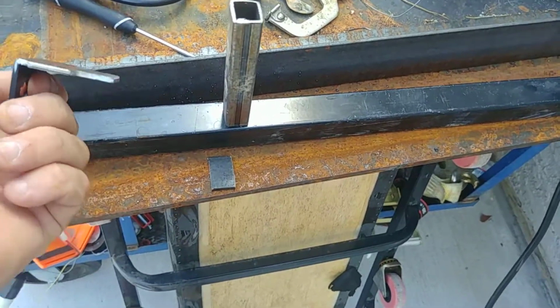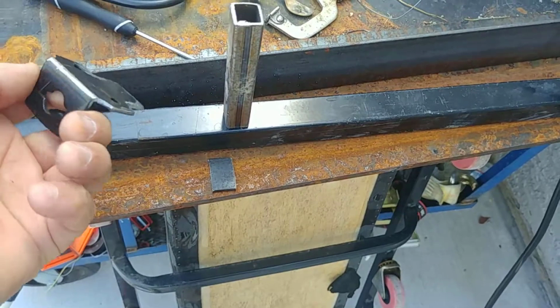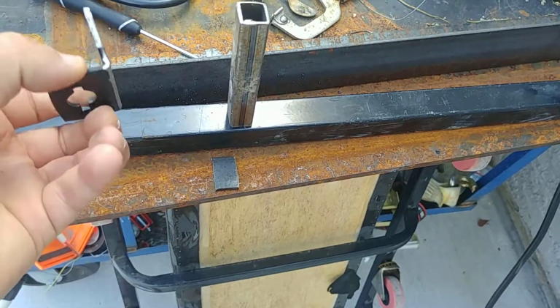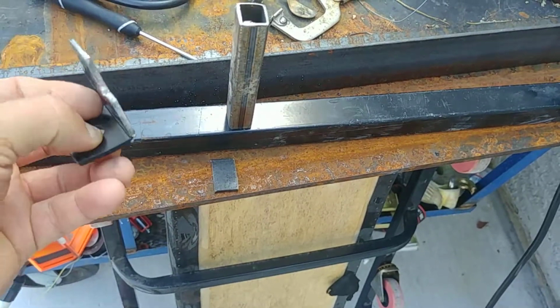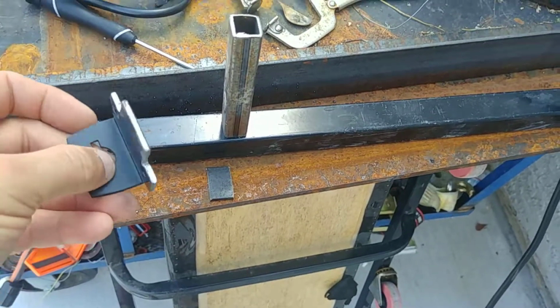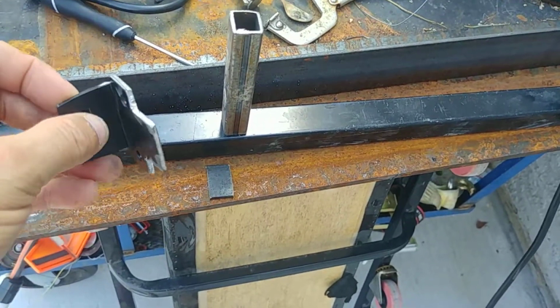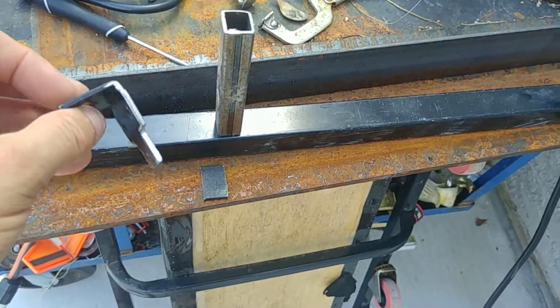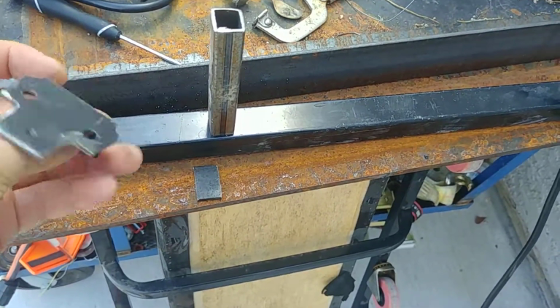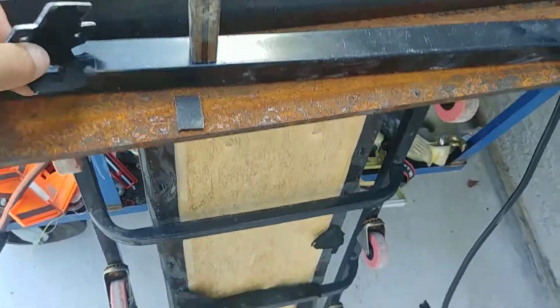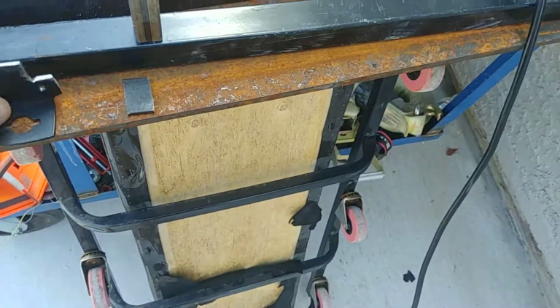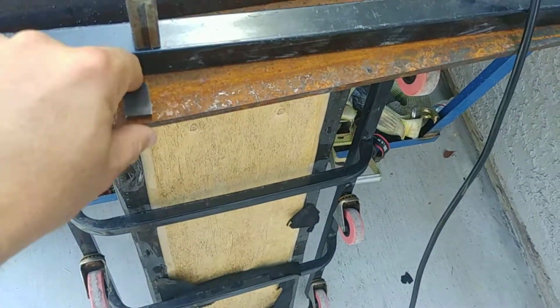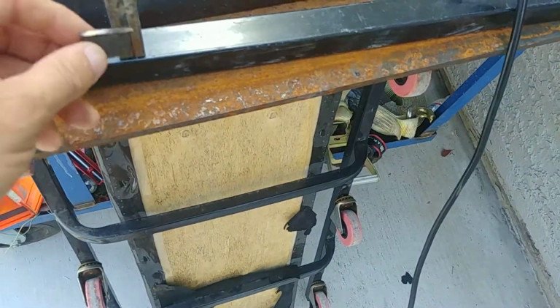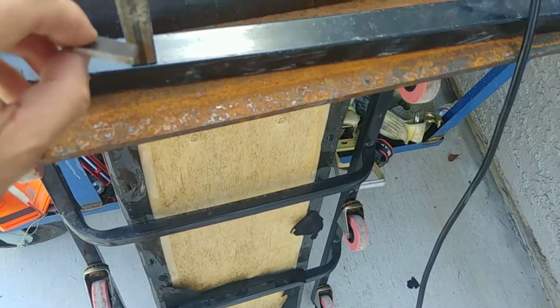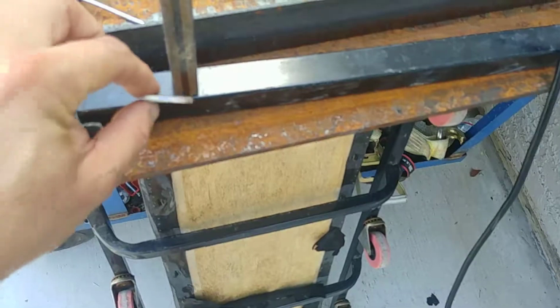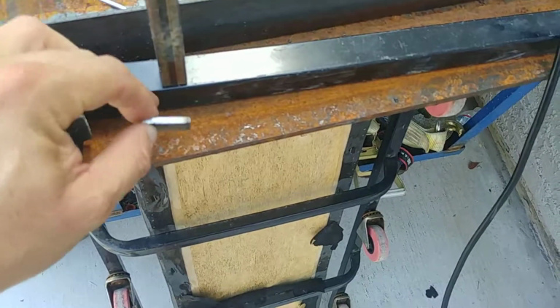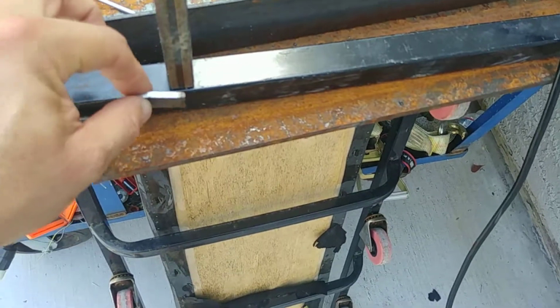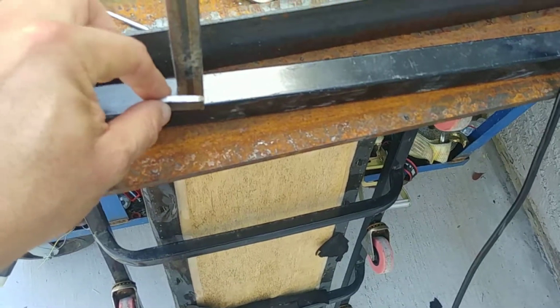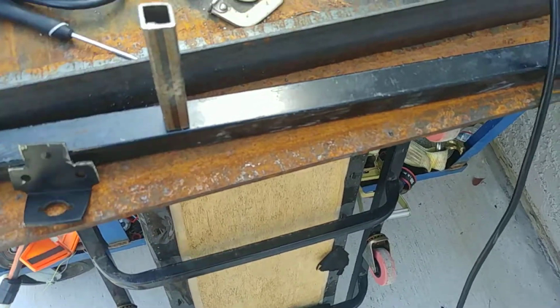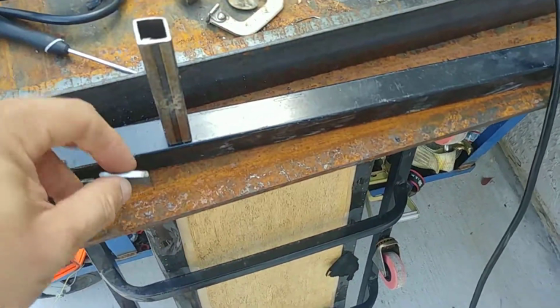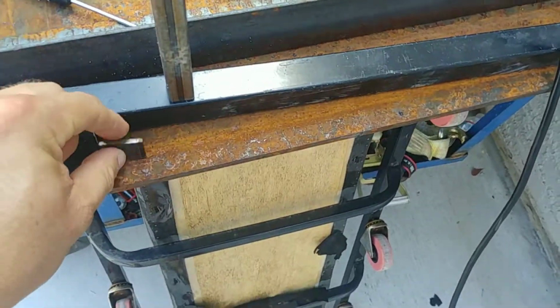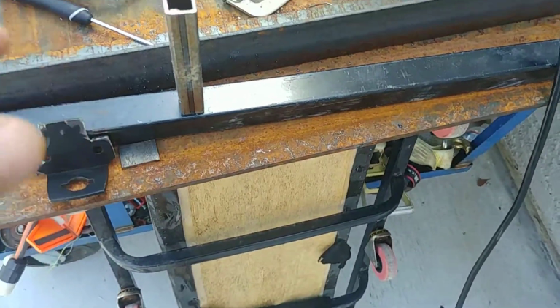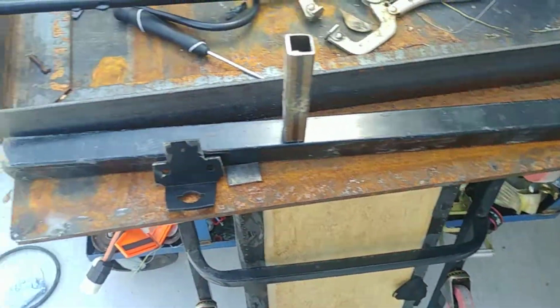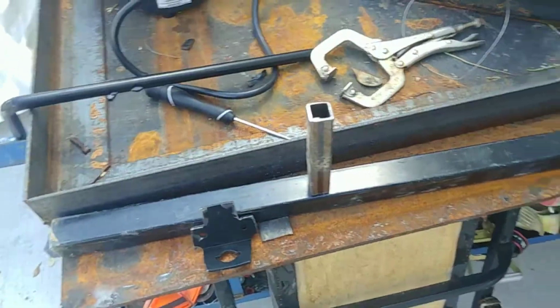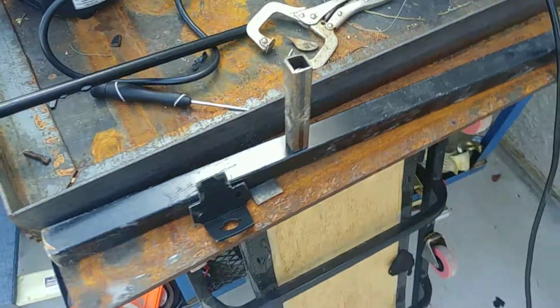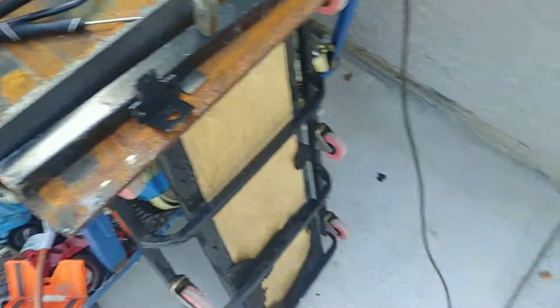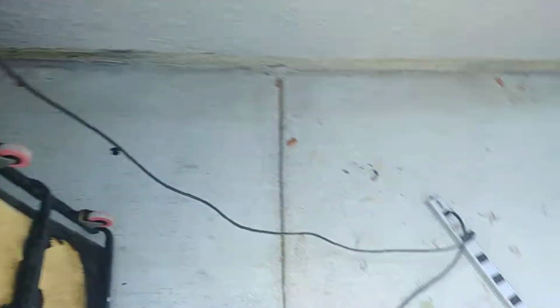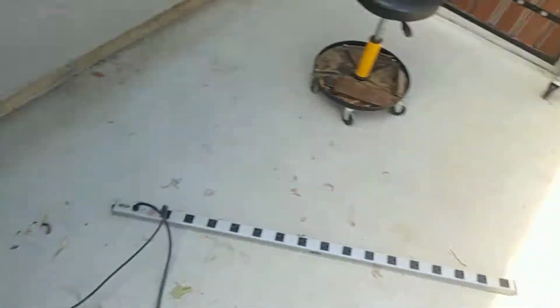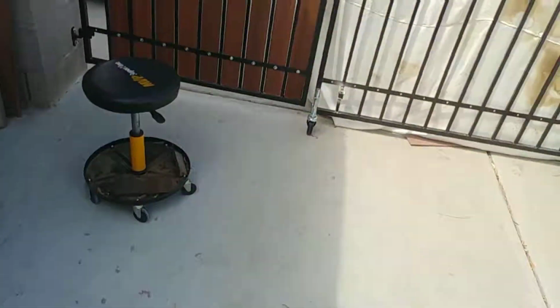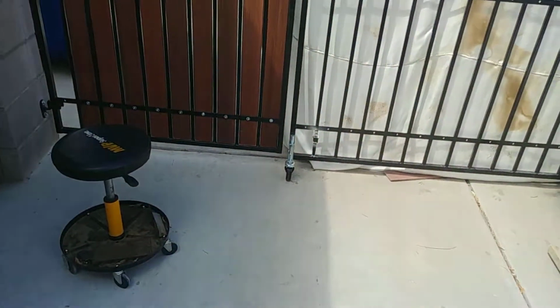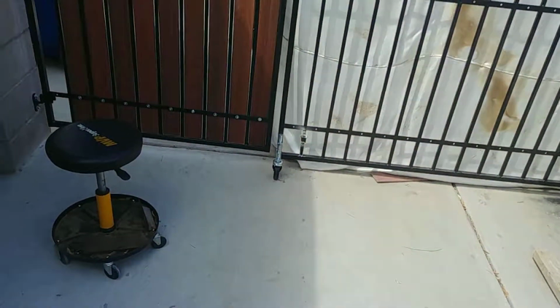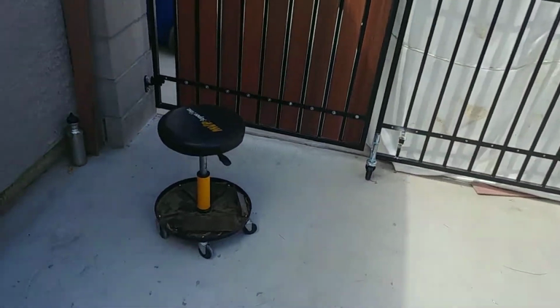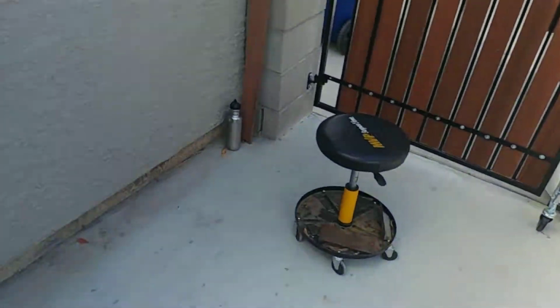So this bracket will be held on all the way around, and then this piece will be welded to the five-eighths on the fence. Just giving you an update on exactly what I'm doing and how I'm doing it.